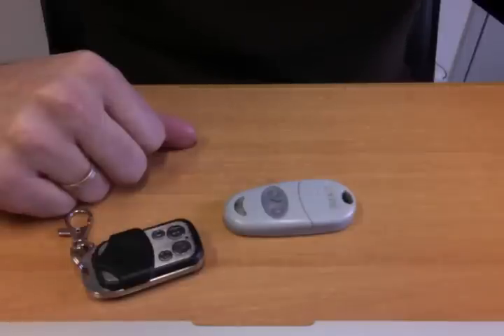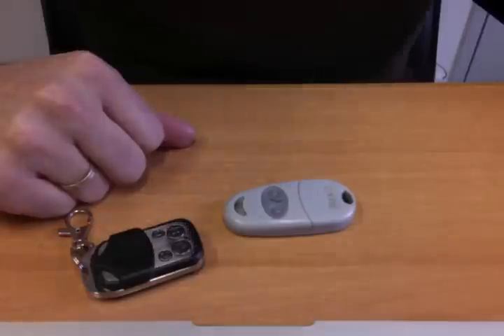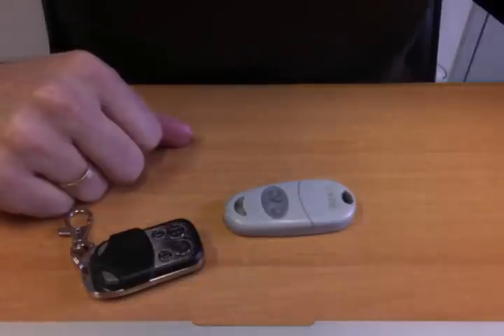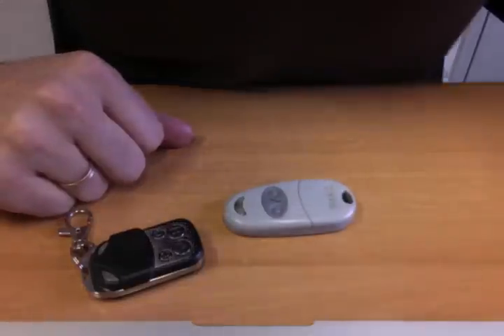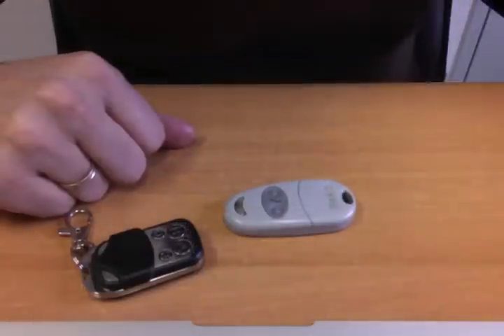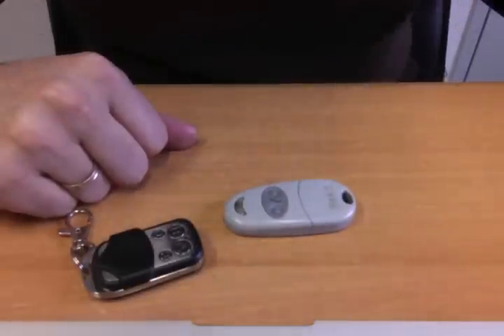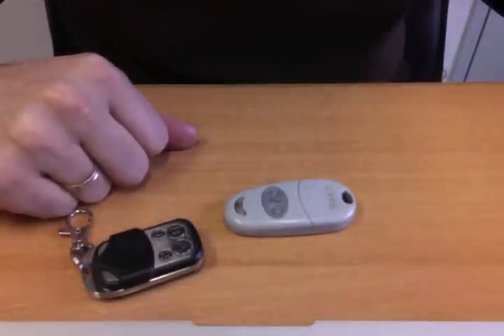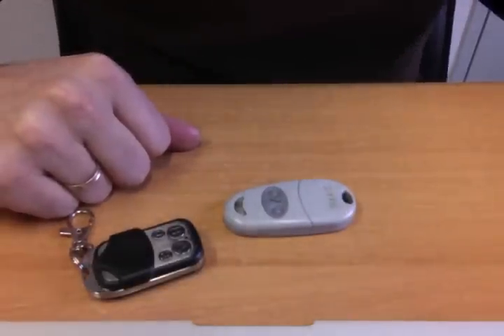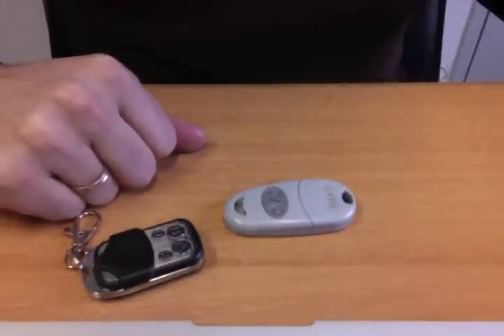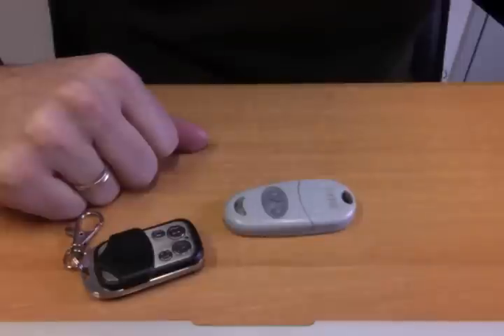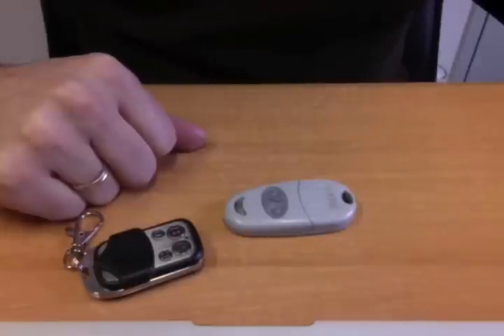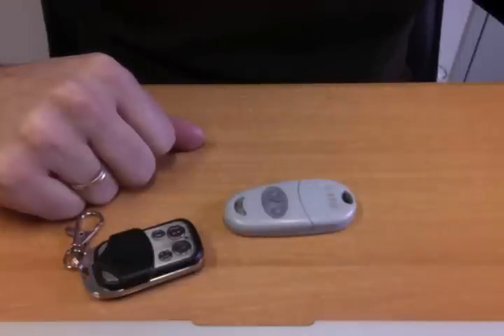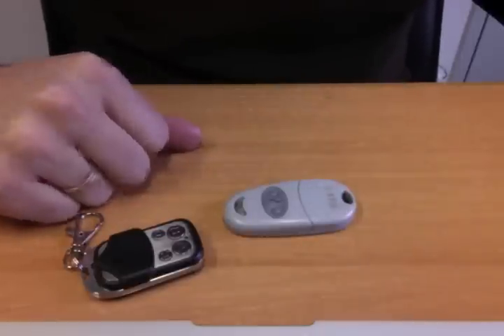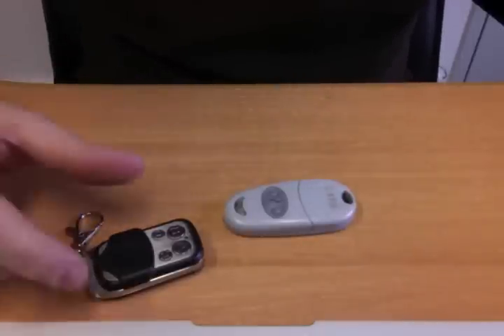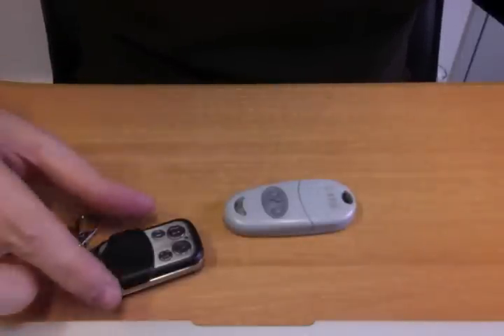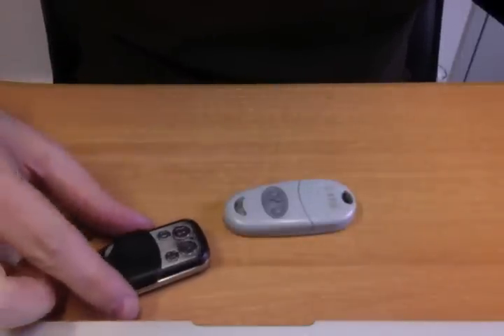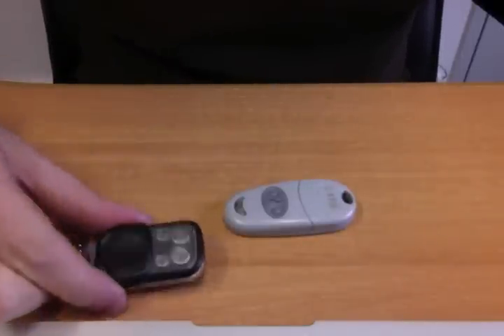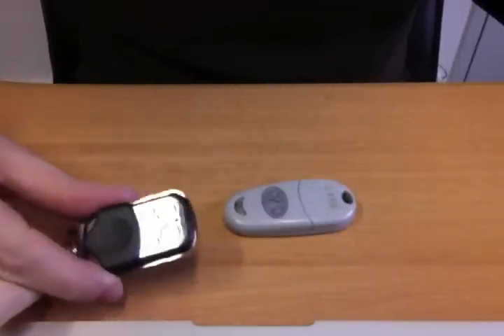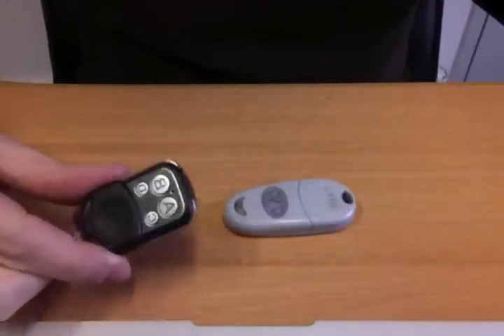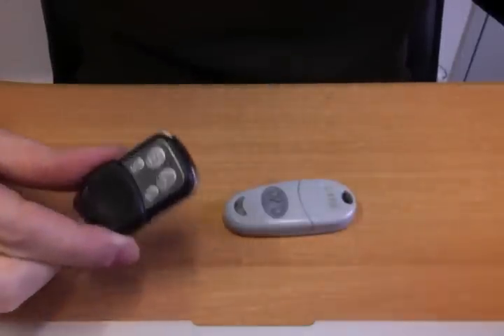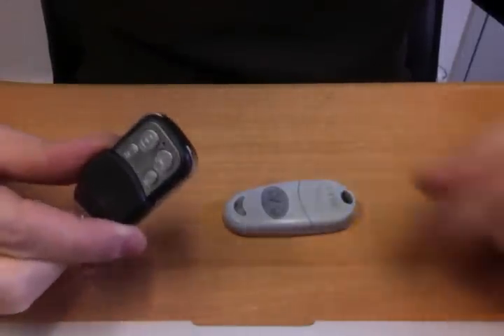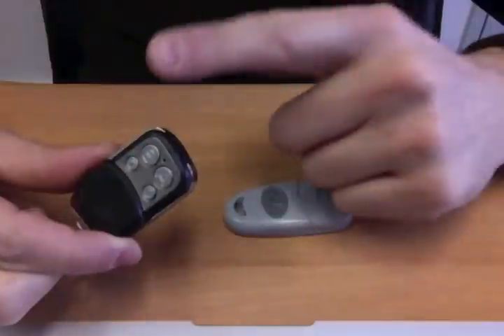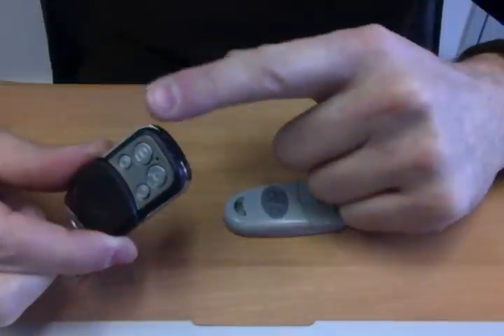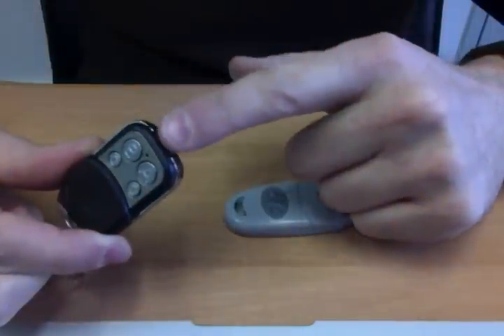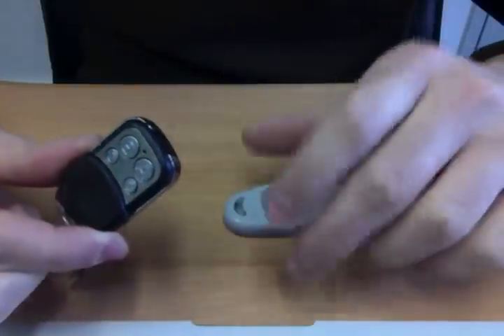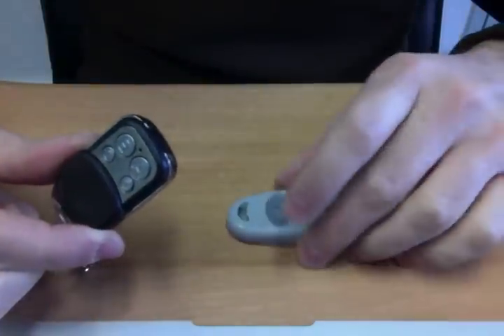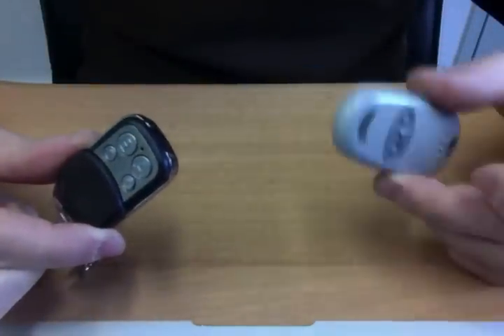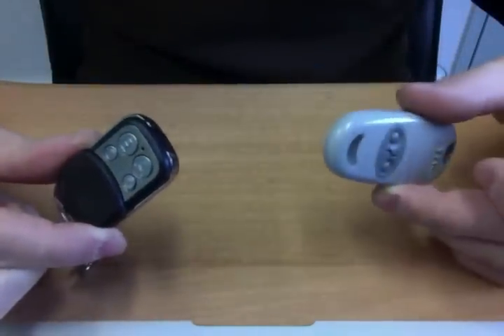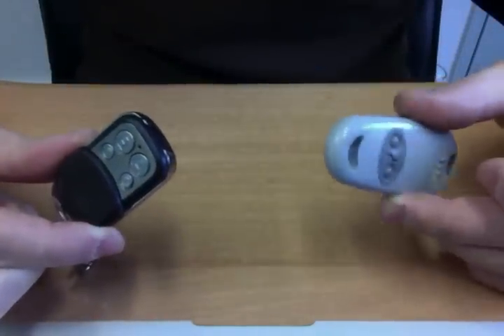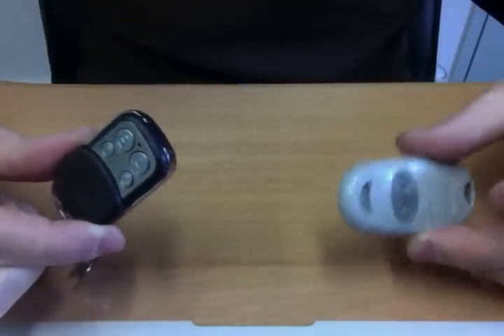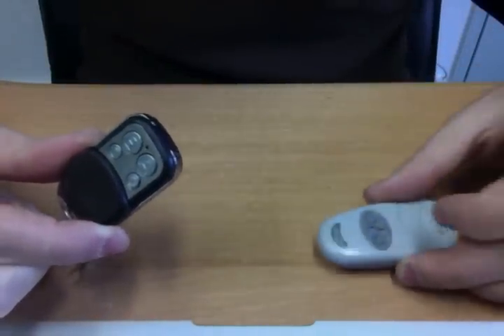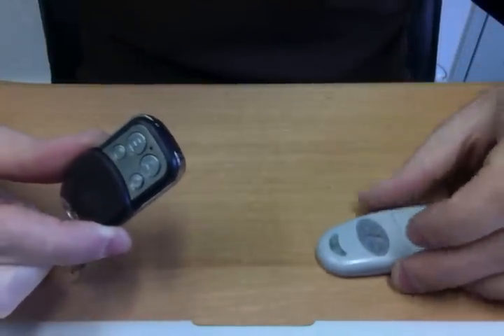Hello everybody, today I'm gonna show you how to encode this universal remote. This is a new one and this is an old remote.